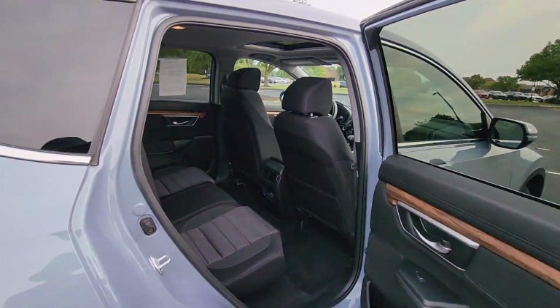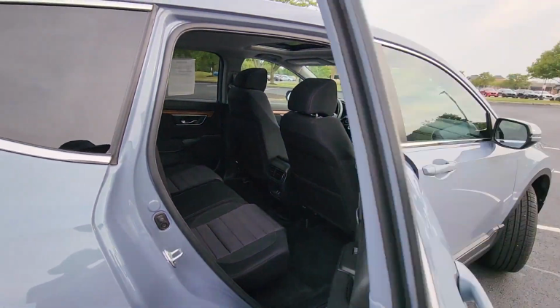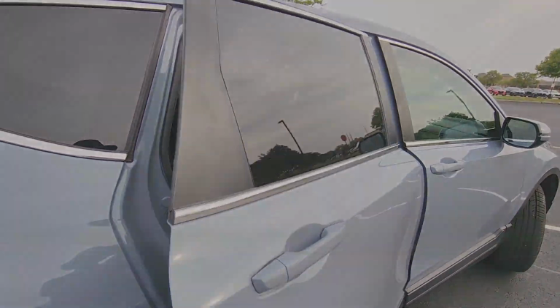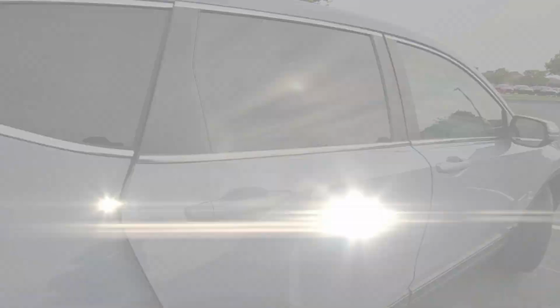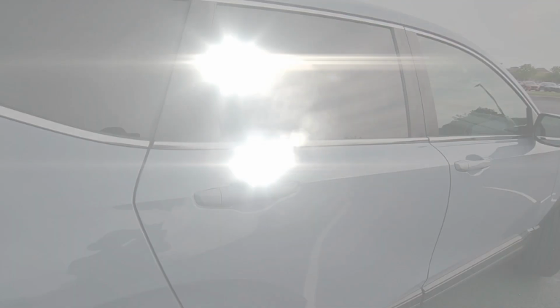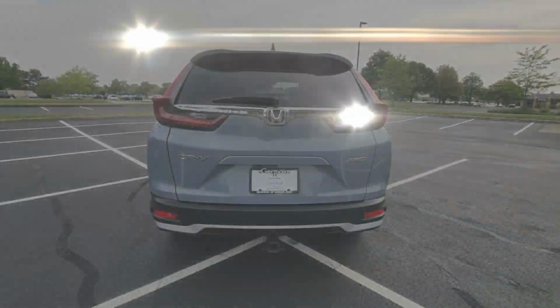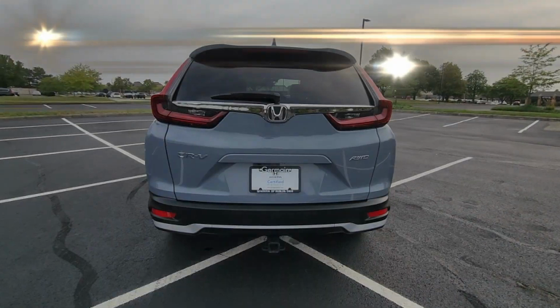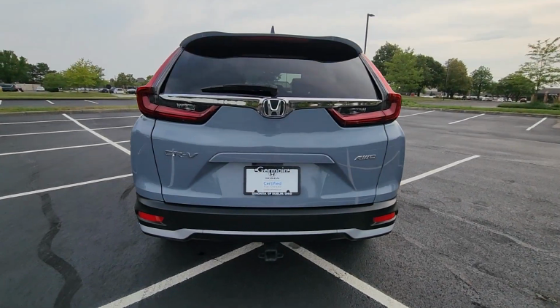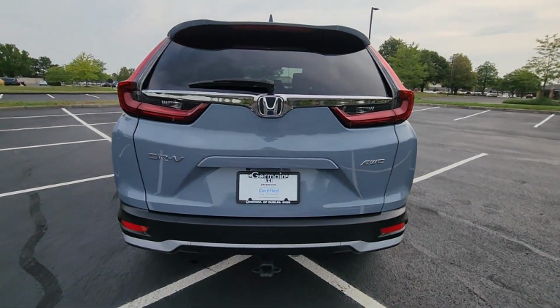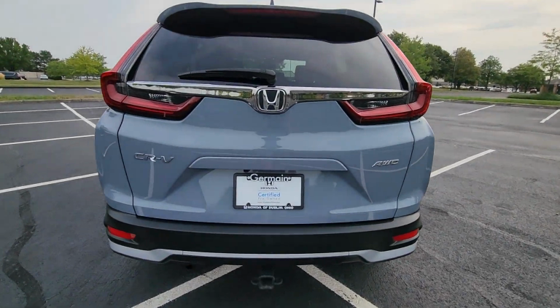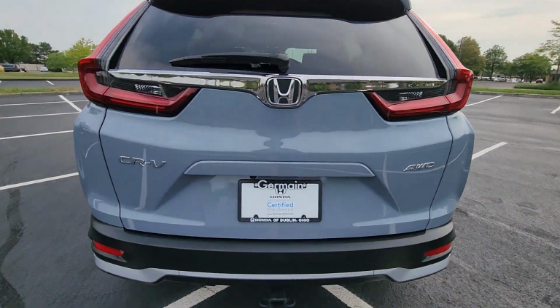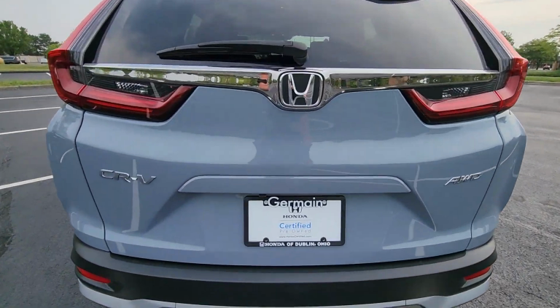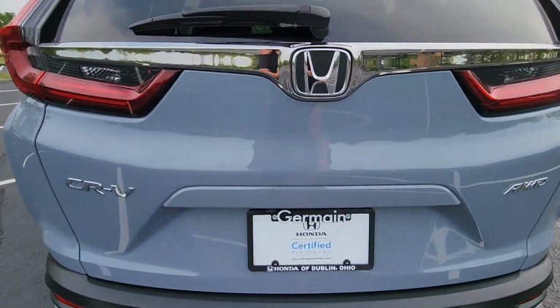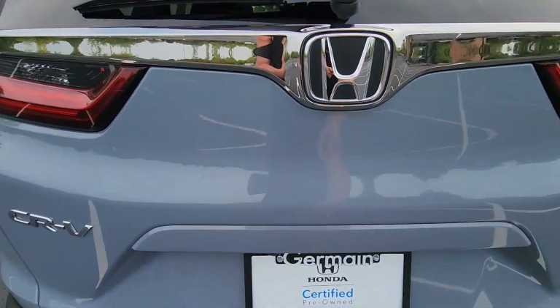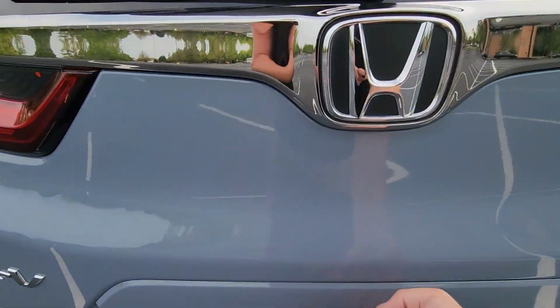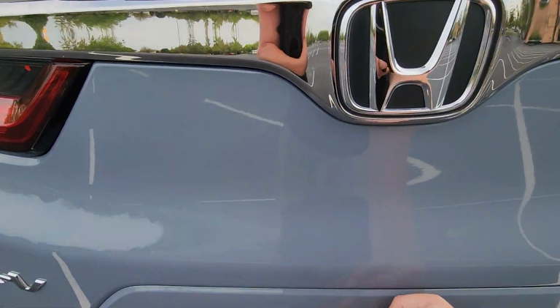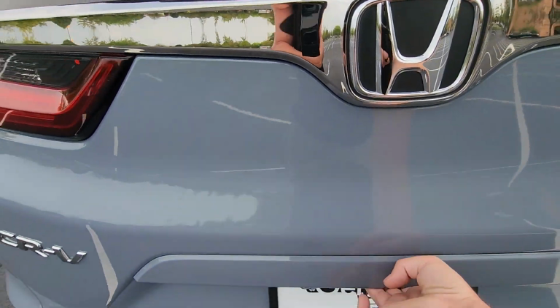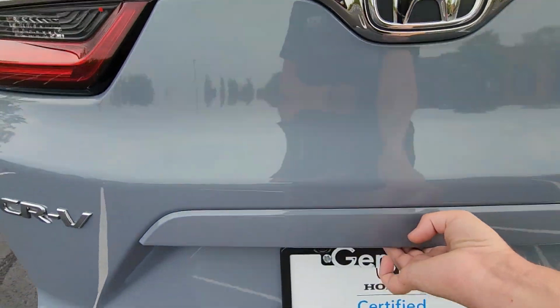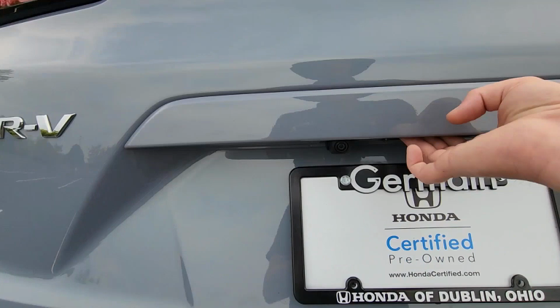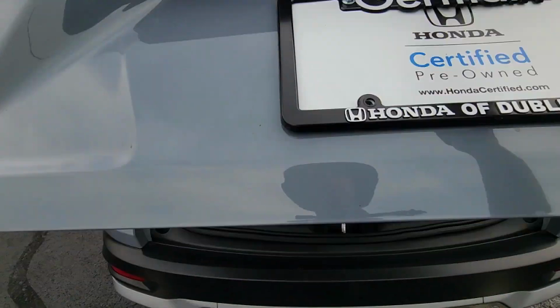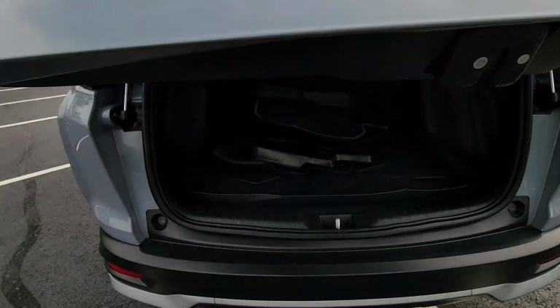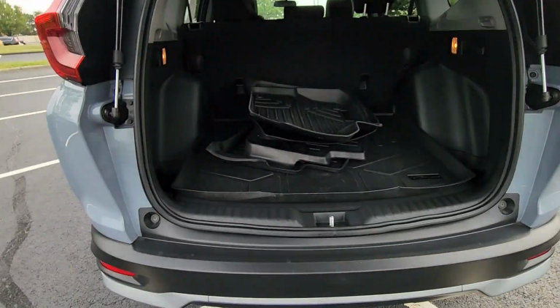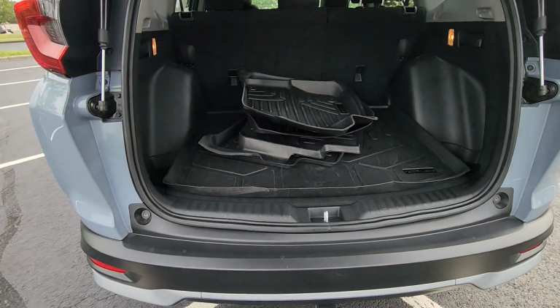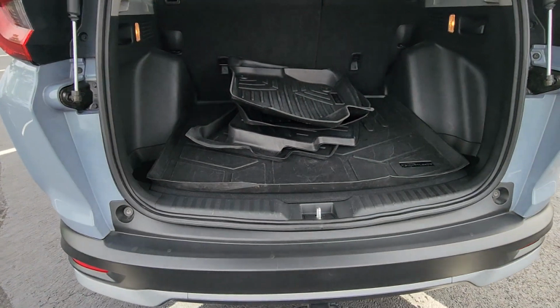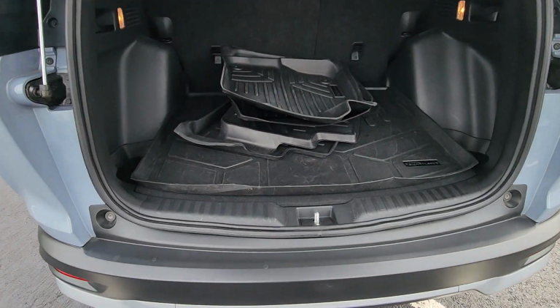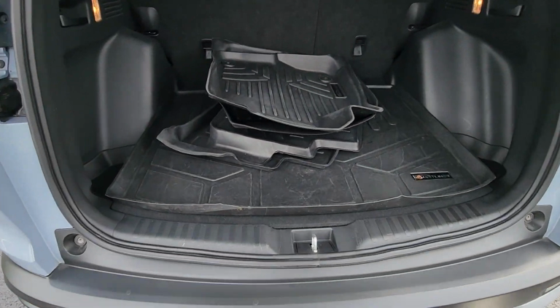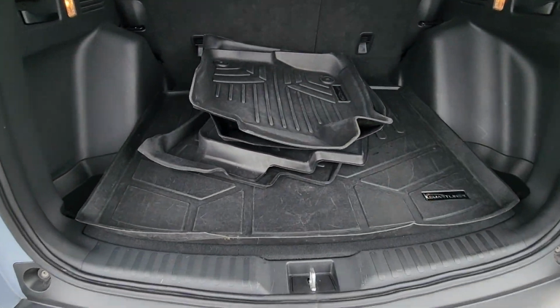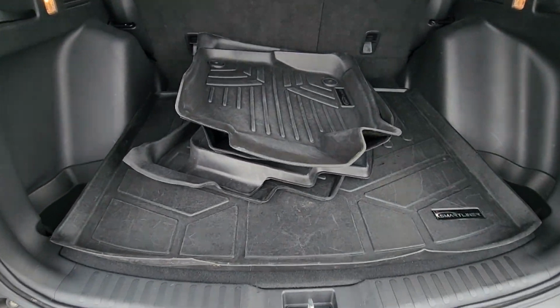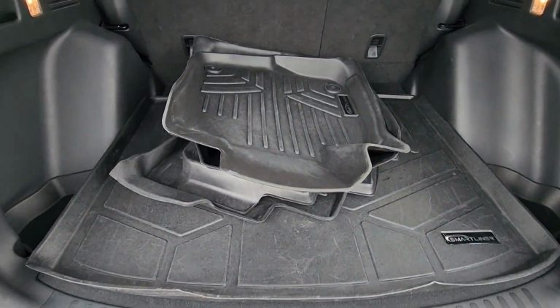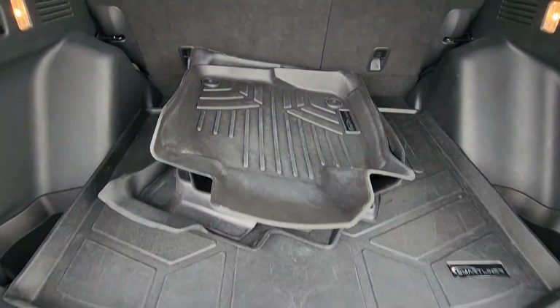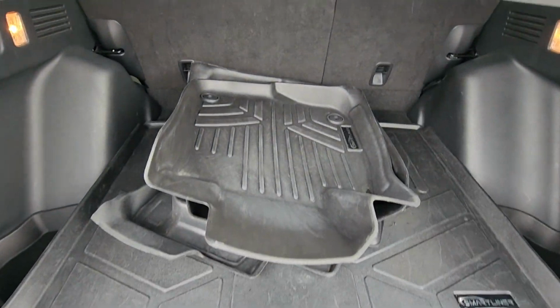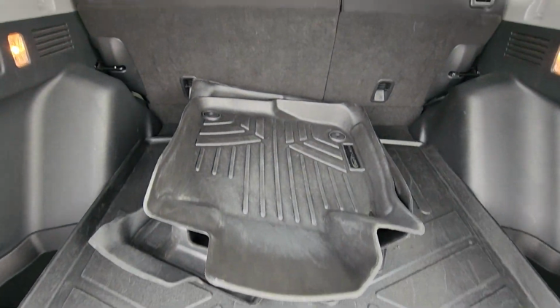Heated side-view mirrors, moonroof, wood grain trim, backup camera, tinted windows, power driver seat.